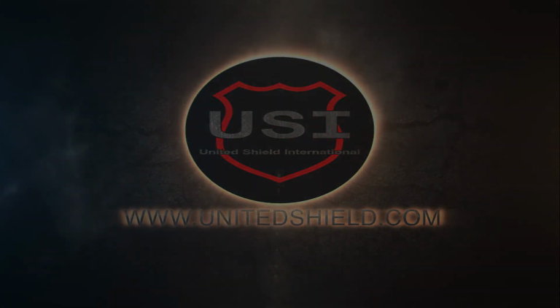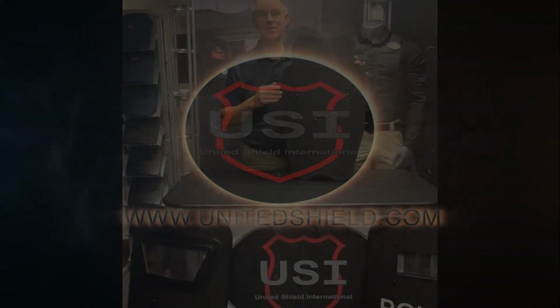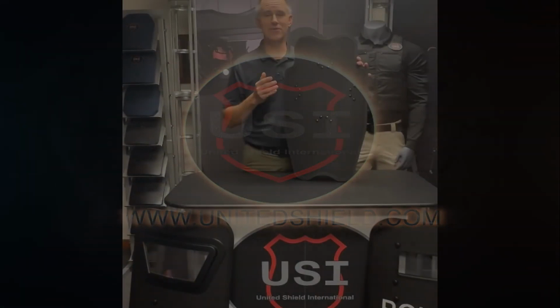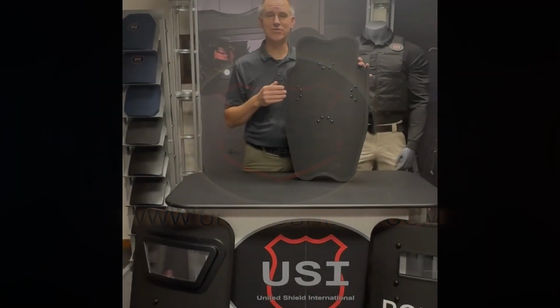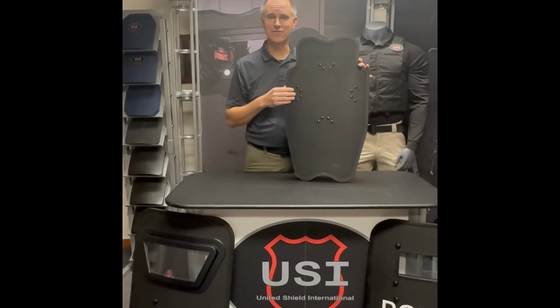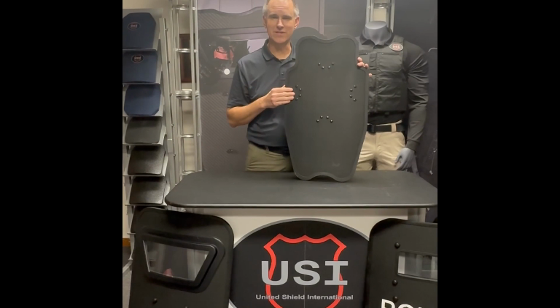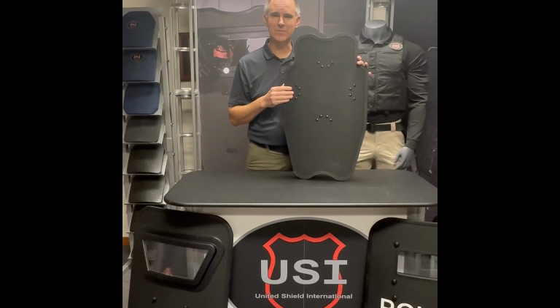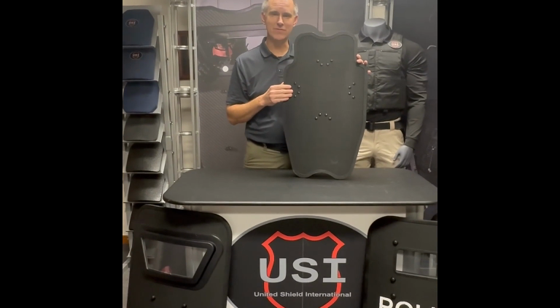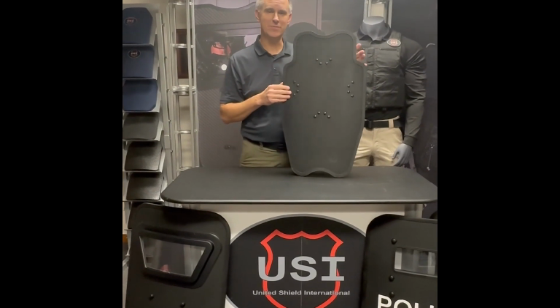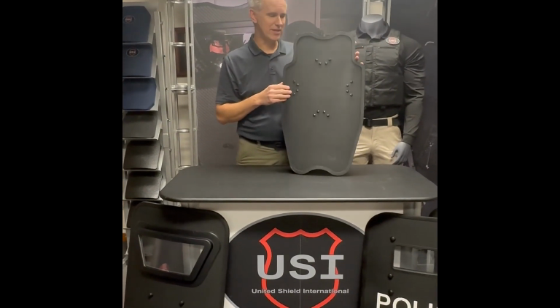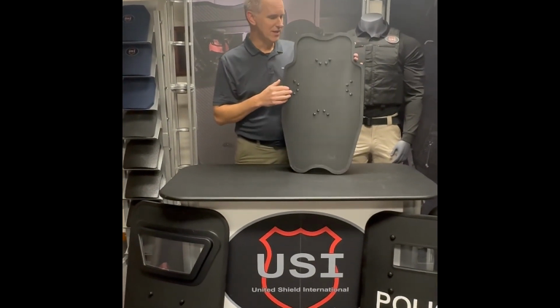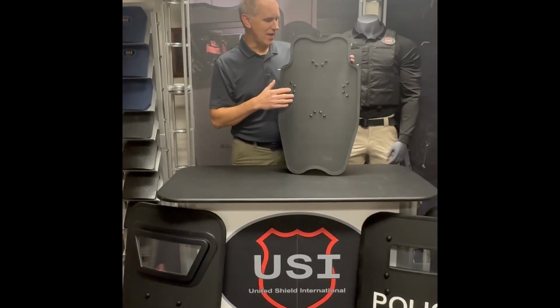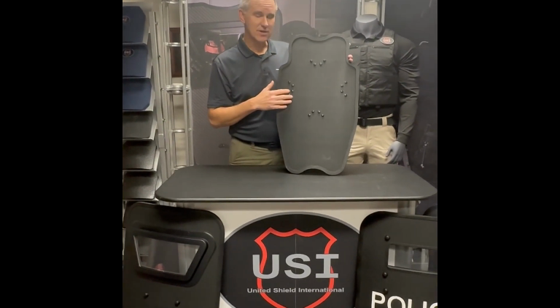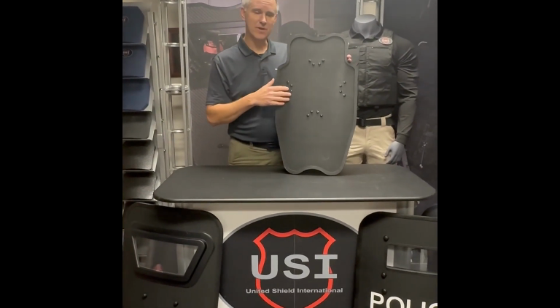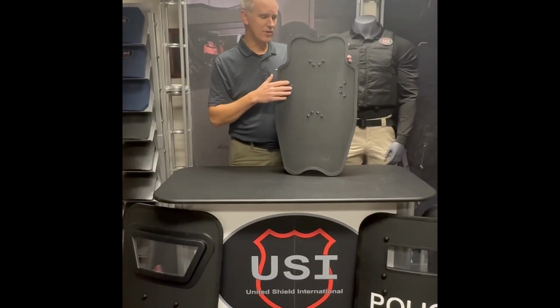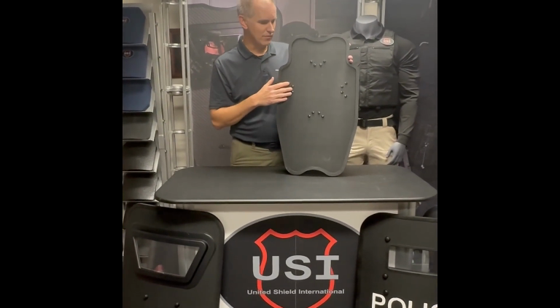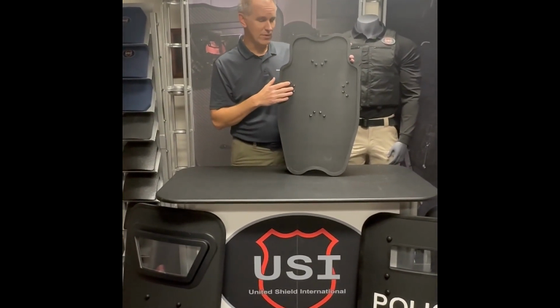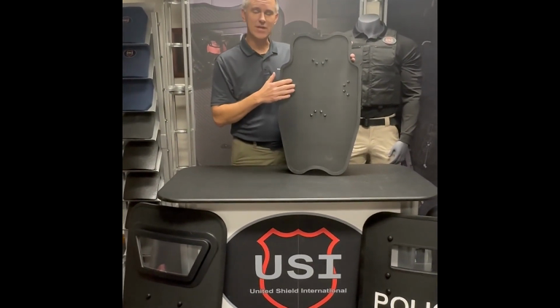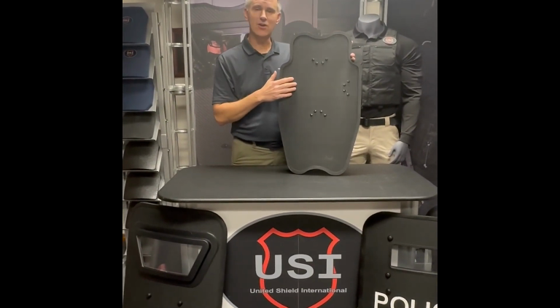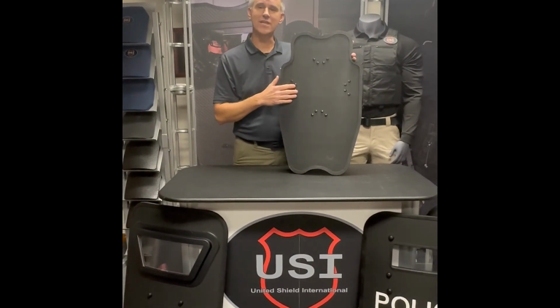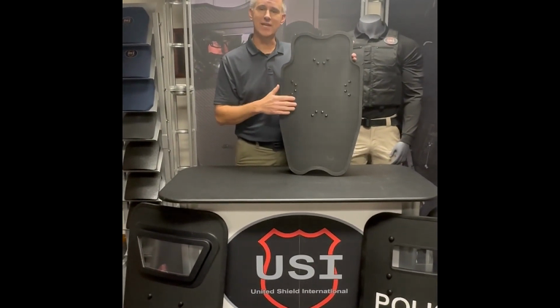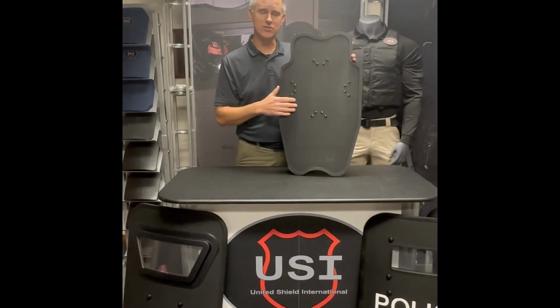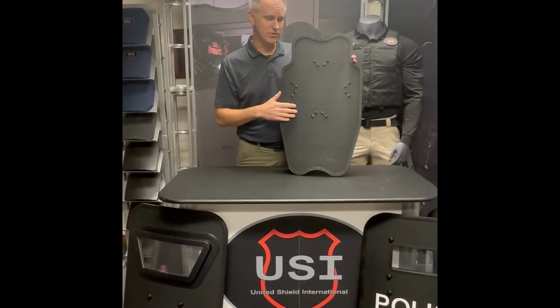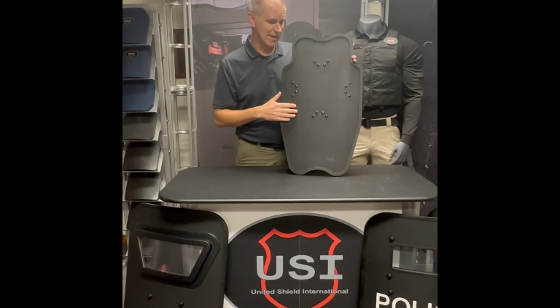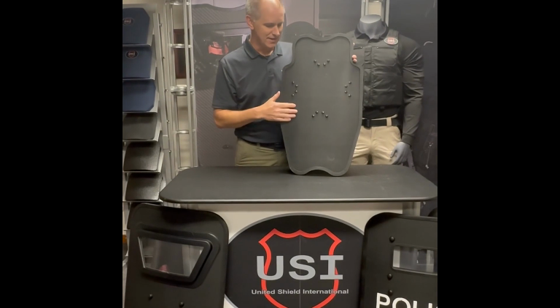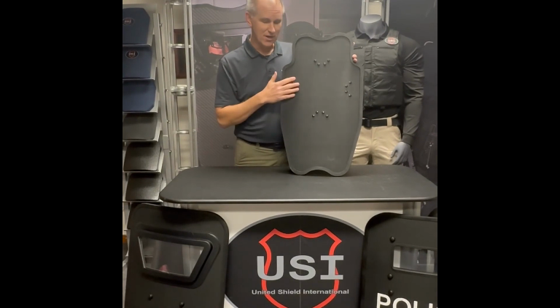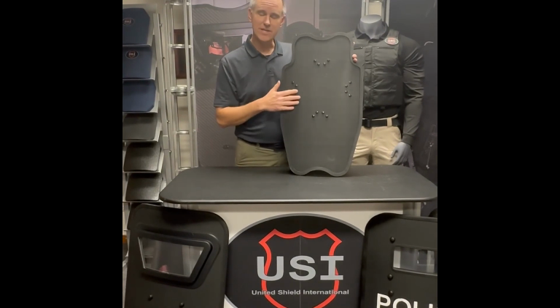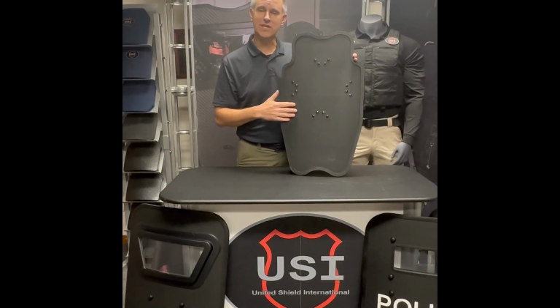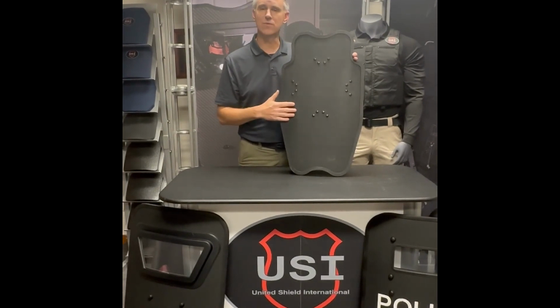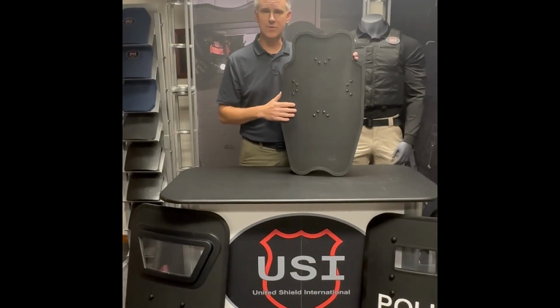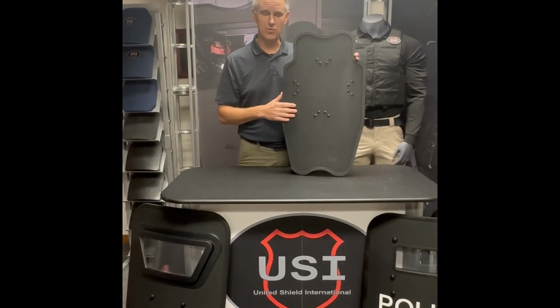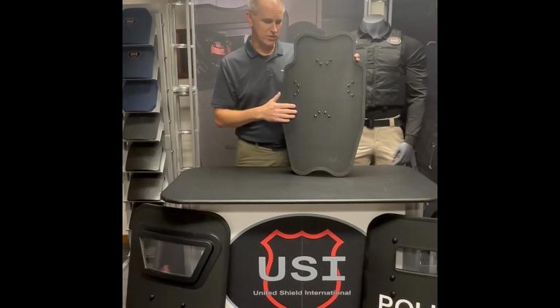We're at the United Shield facility up in Traverse City, Michigan. Today I'm going to cover a brief overview on the RDS shield line. The RDS stands for Rapid Deployment Shield.